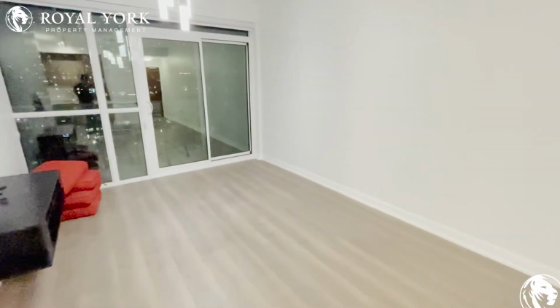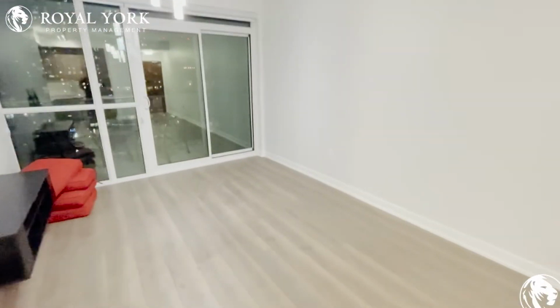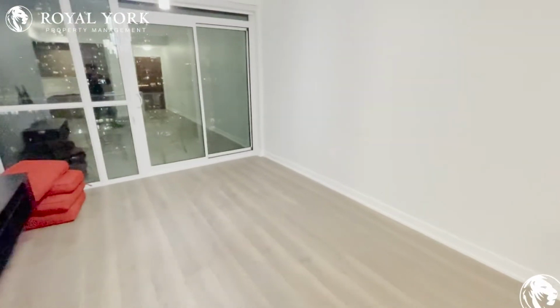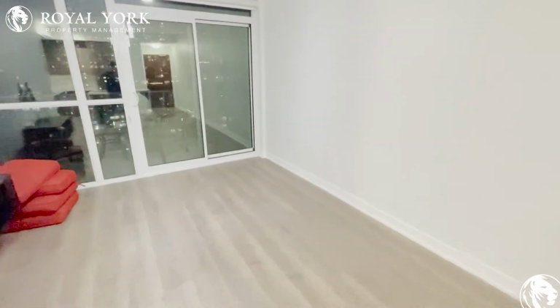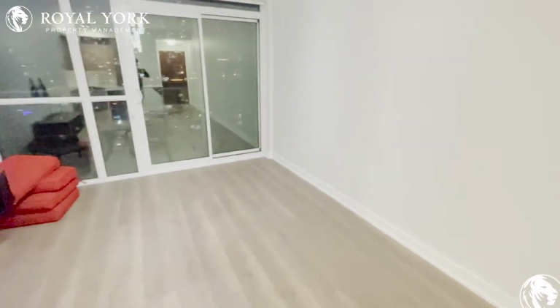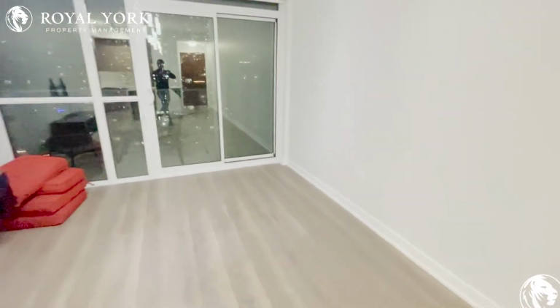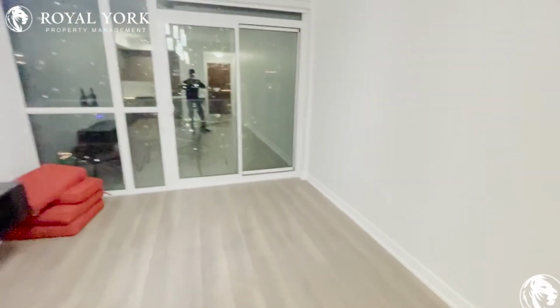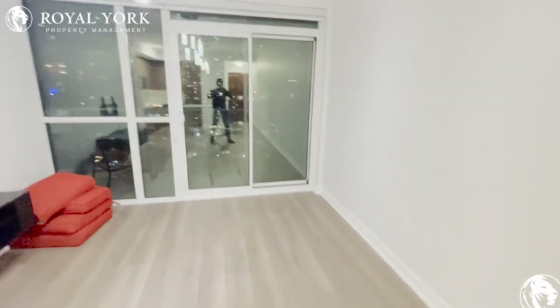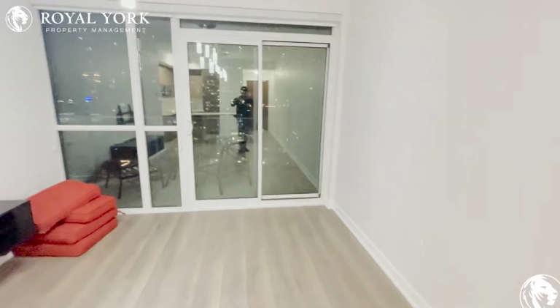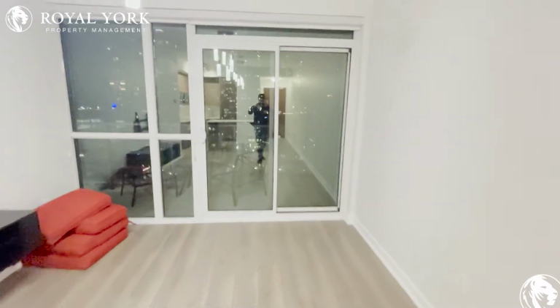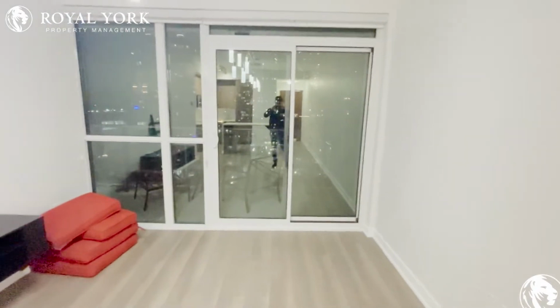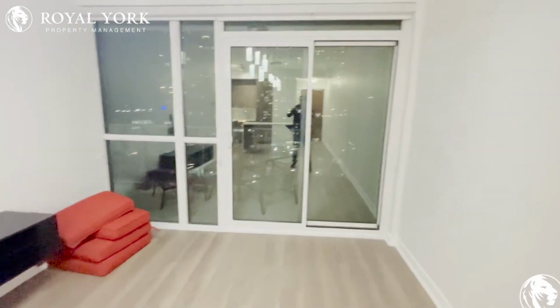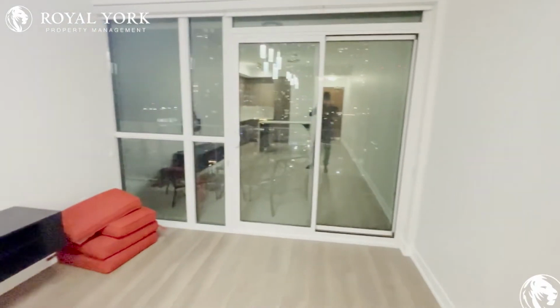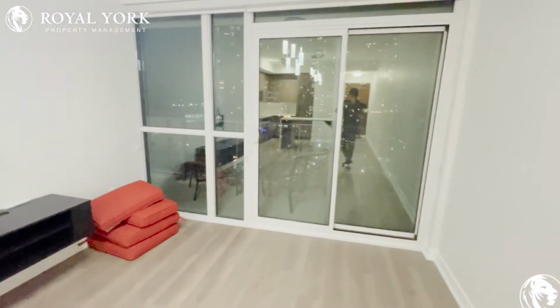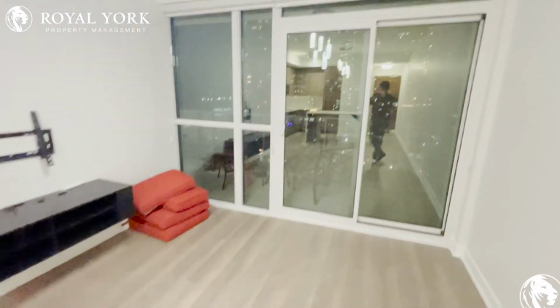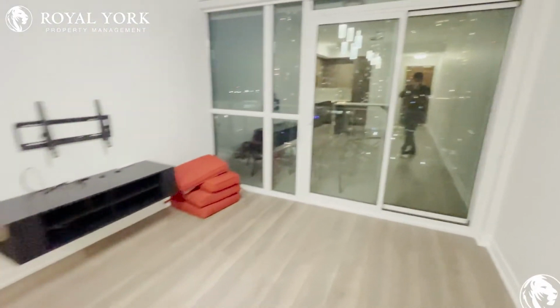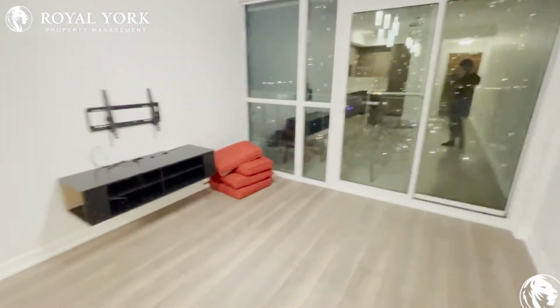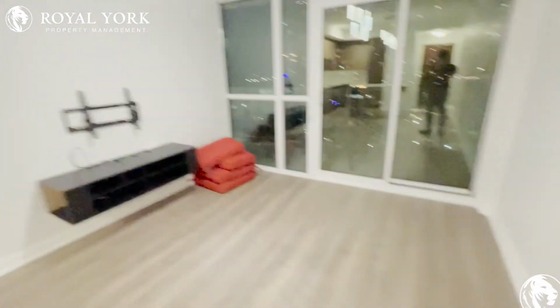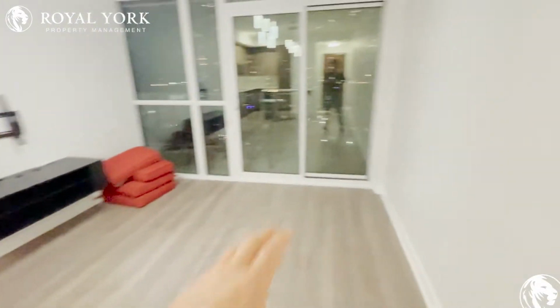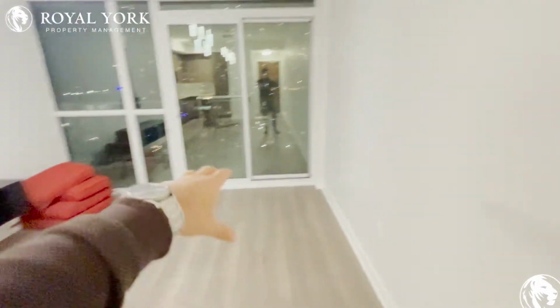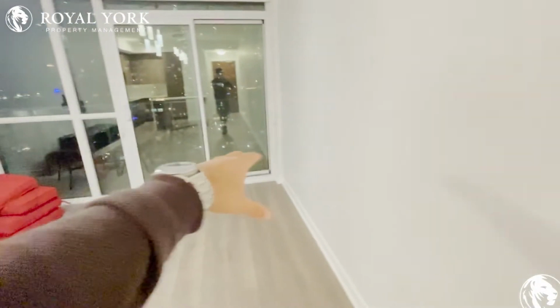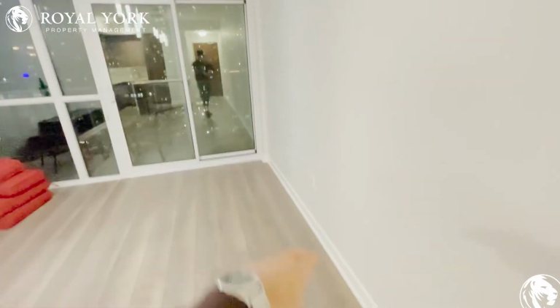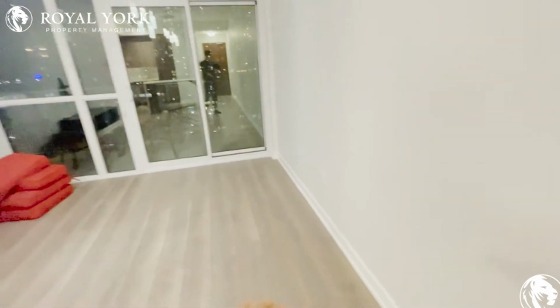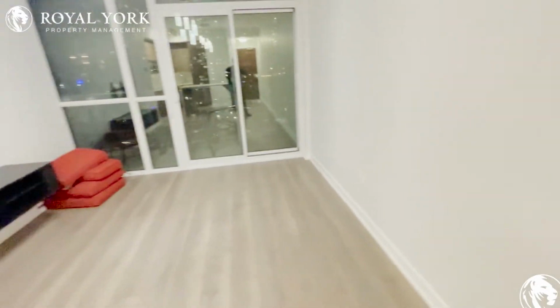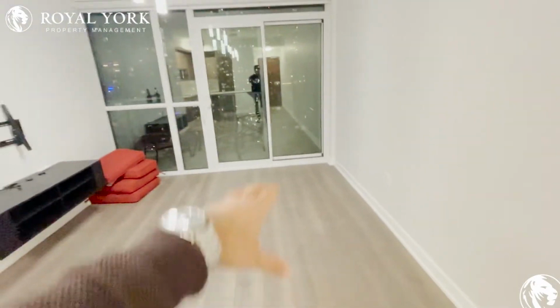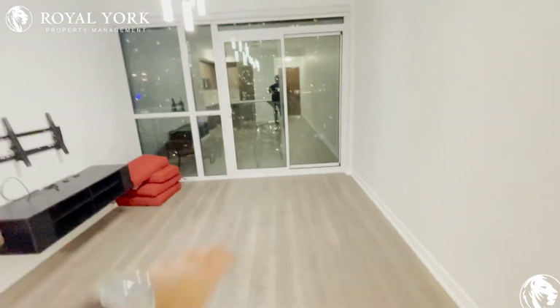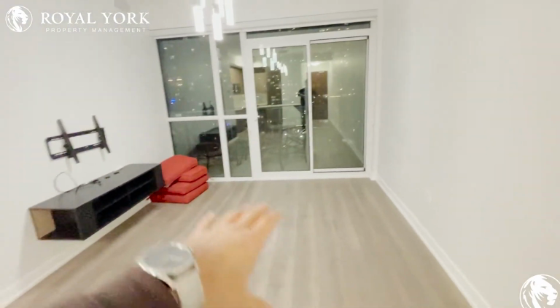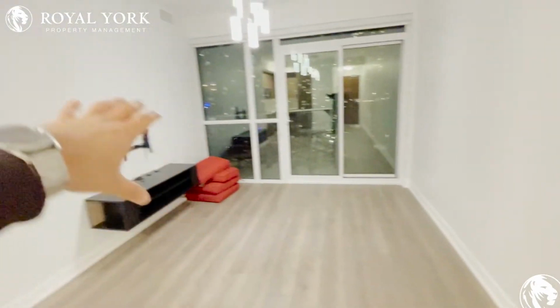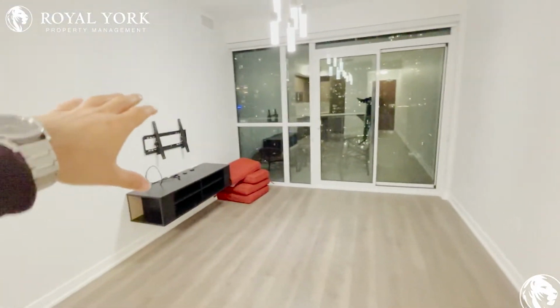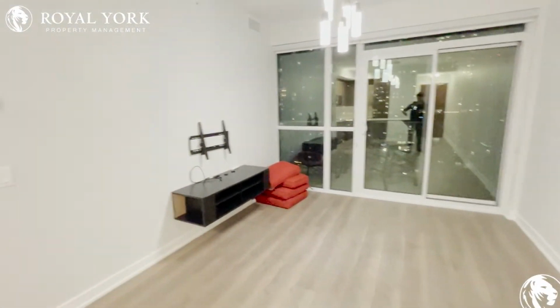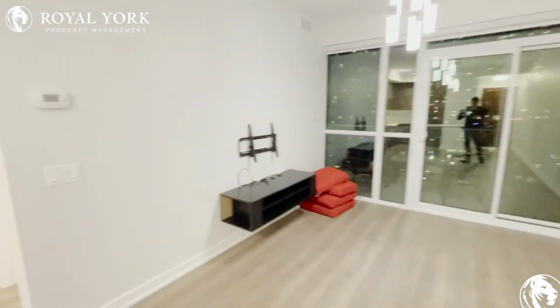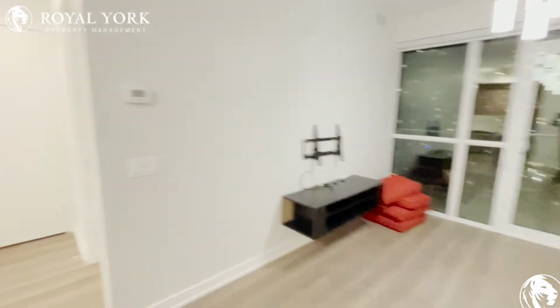Straight ahead you have your very spacious living area with tons of natural light pouring in during the day. As you can see, you could easily fit in a sectional sofa with a coffee table and TV mounted on the opposite wall.